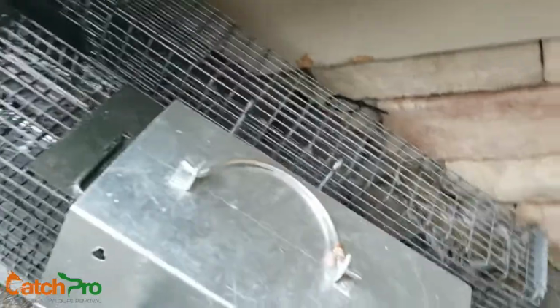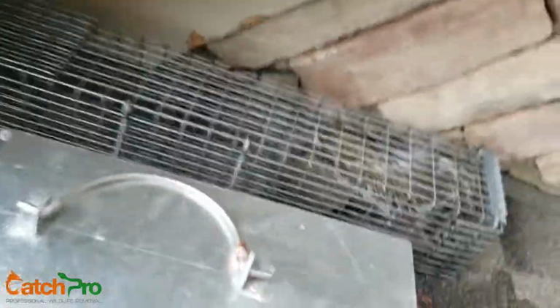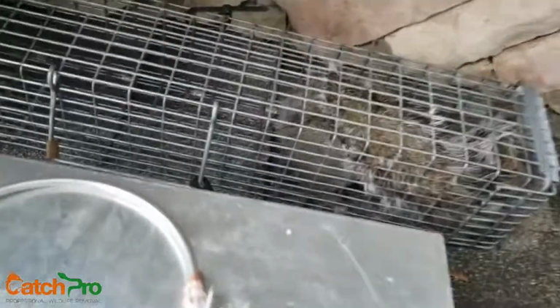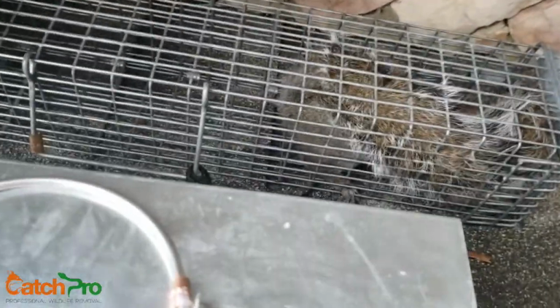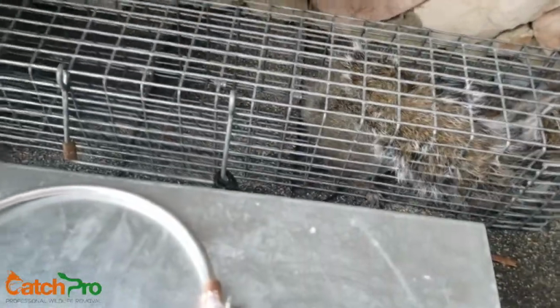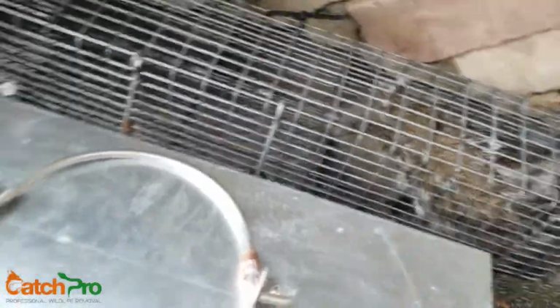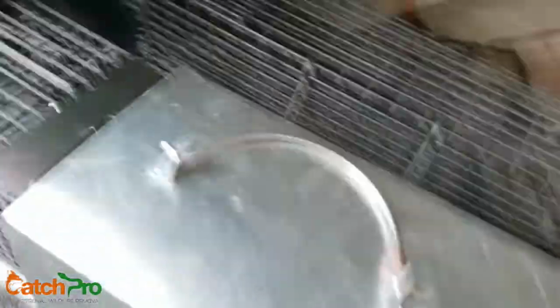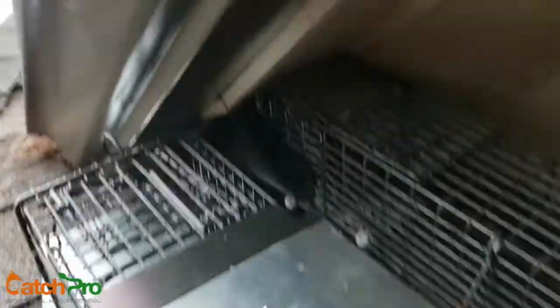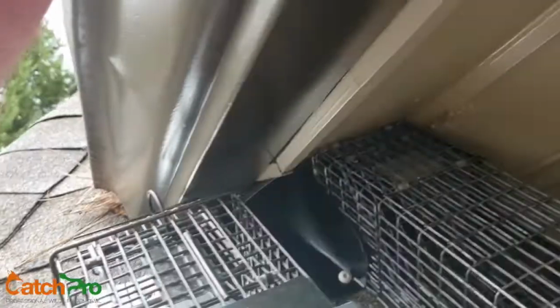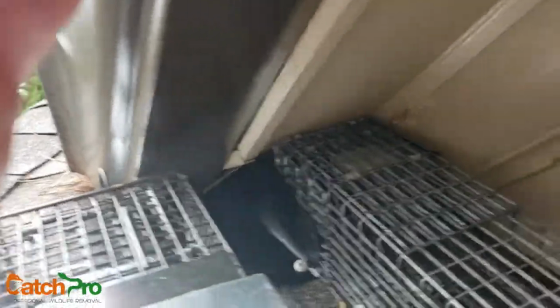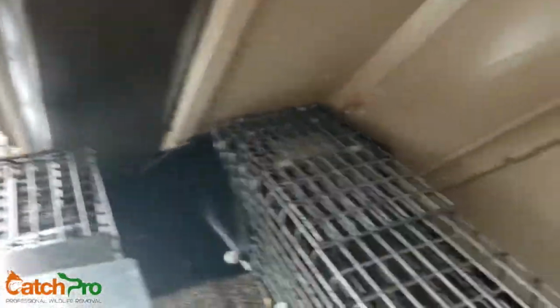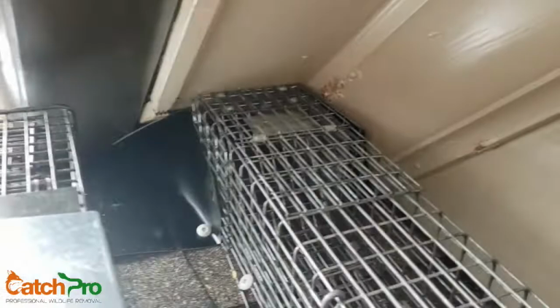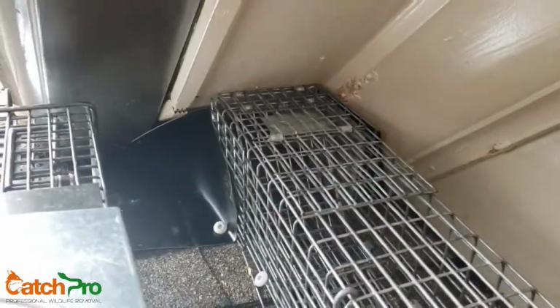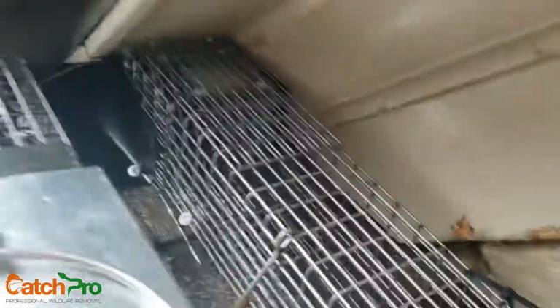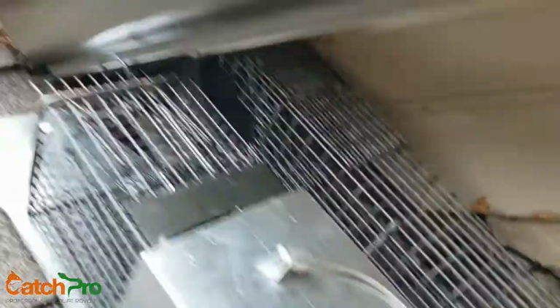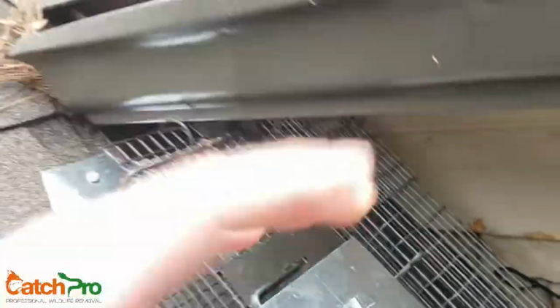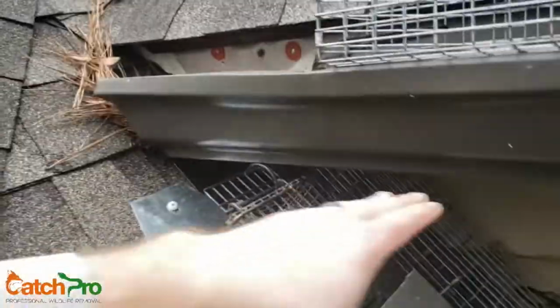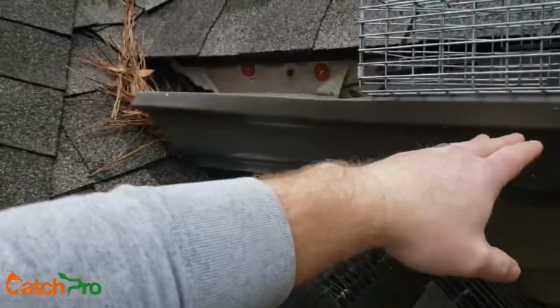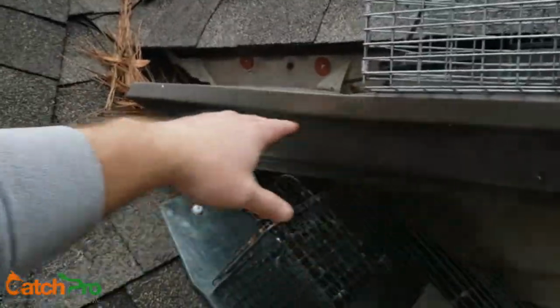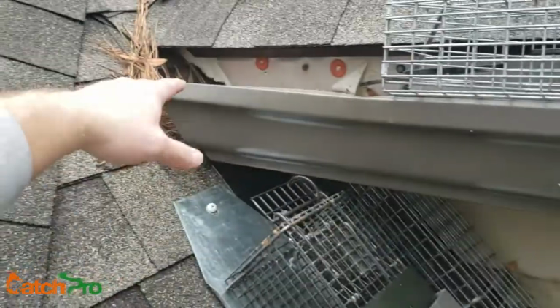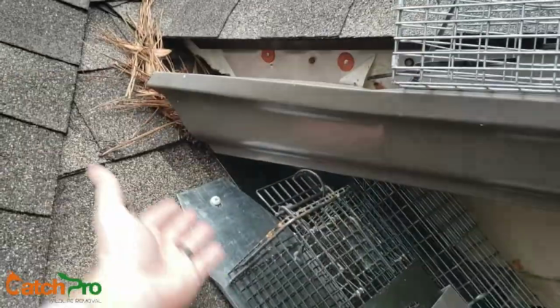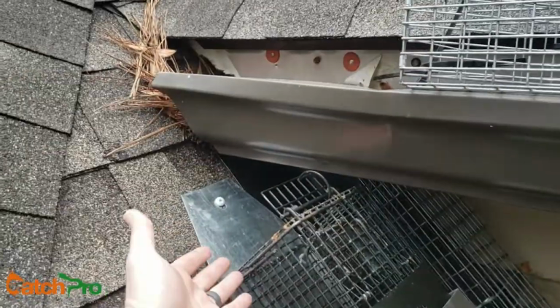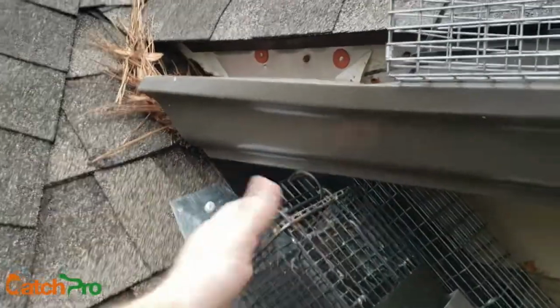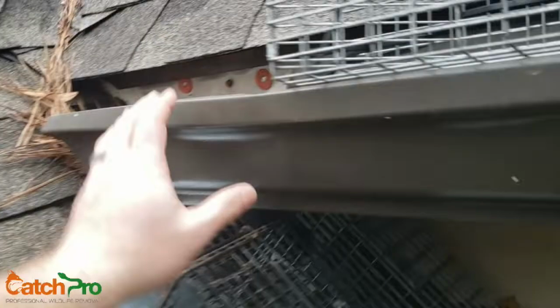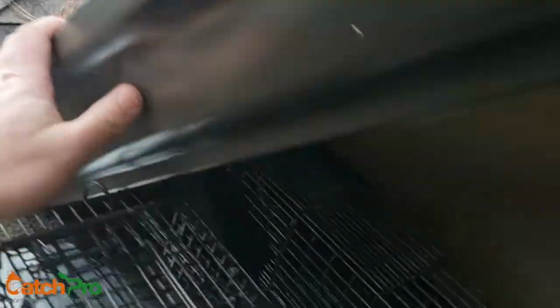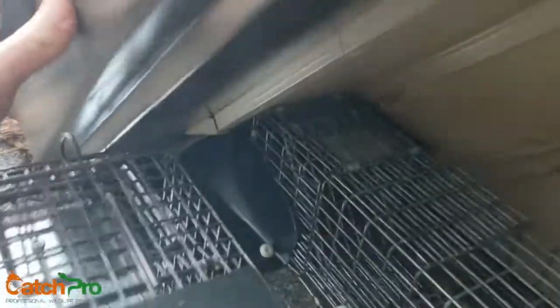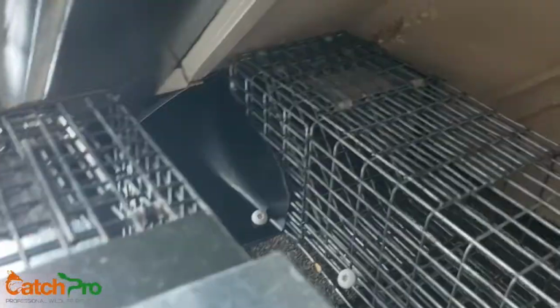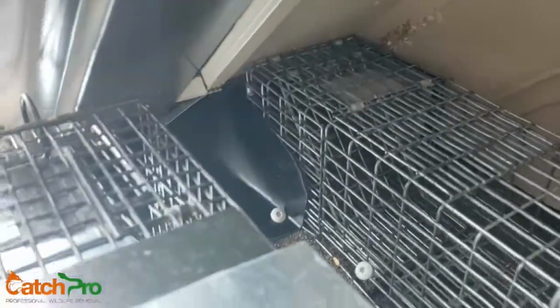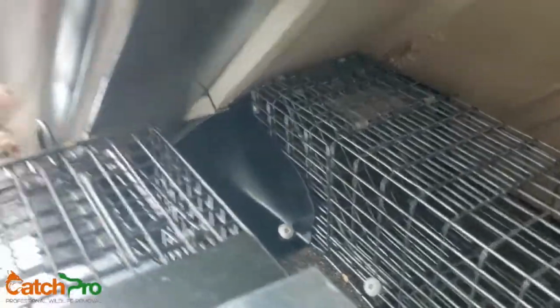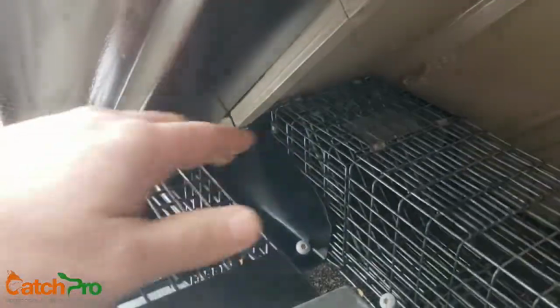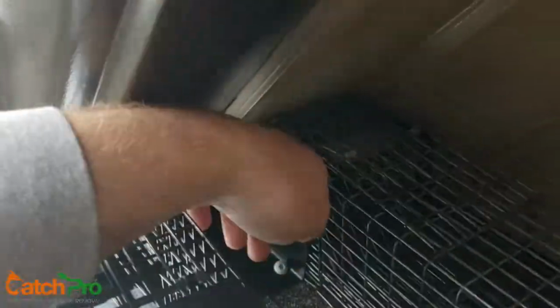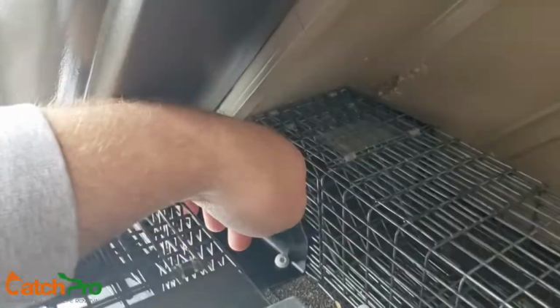So here's our culprit, and you can kind of see the hole. These junctions where these roof lines come together are classic areas, because often there's just a small gap.